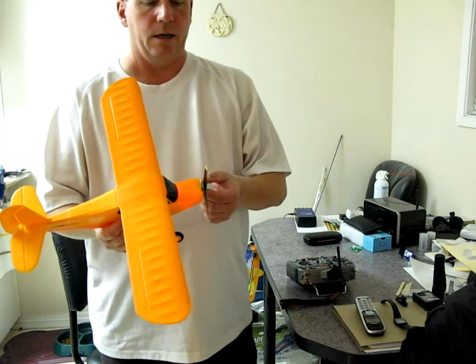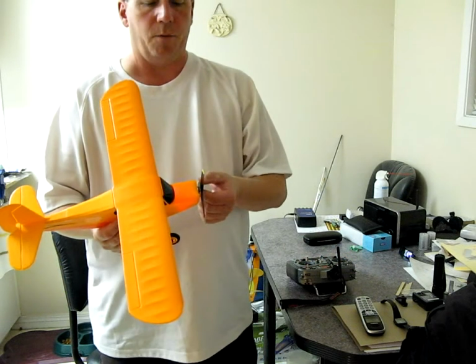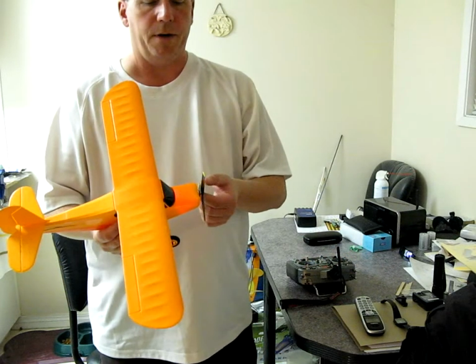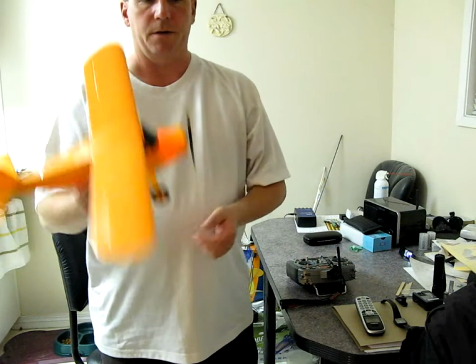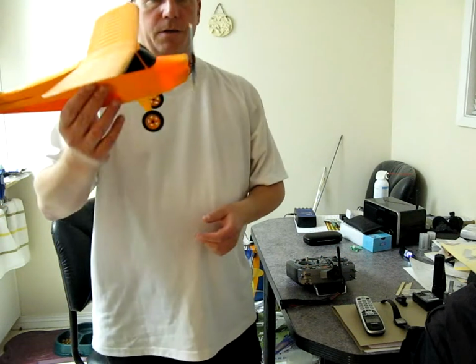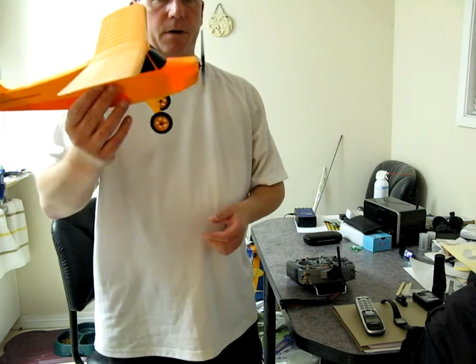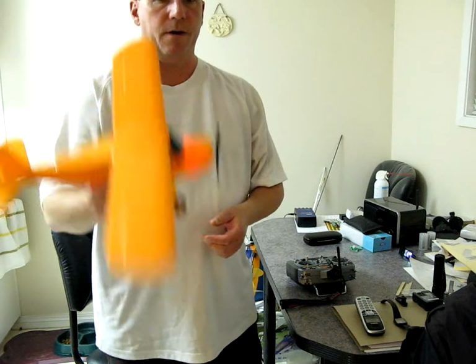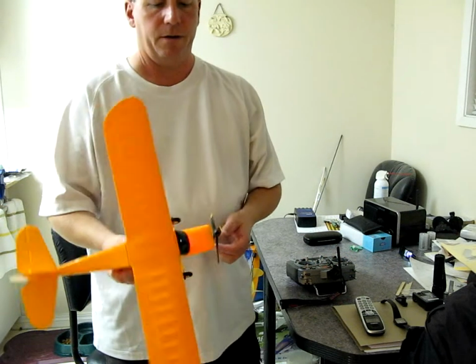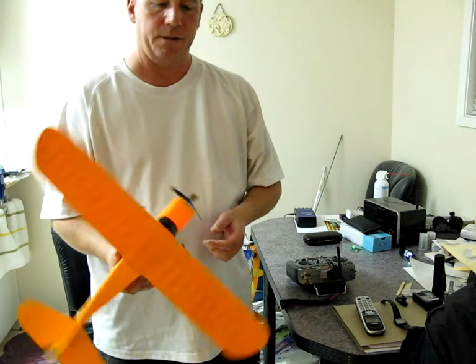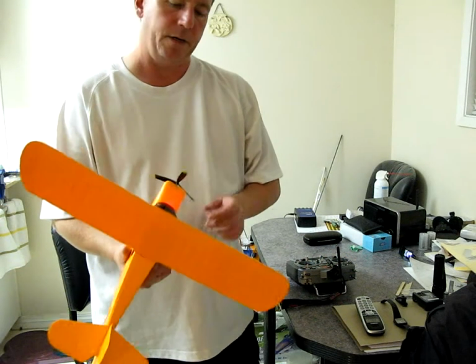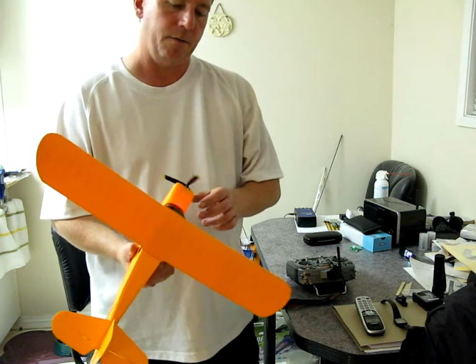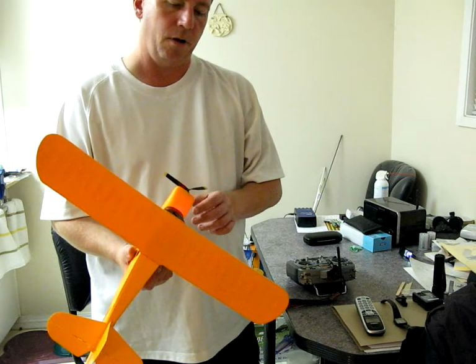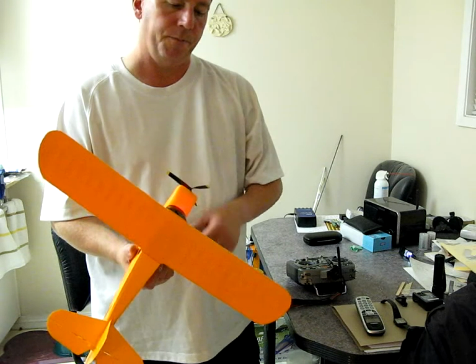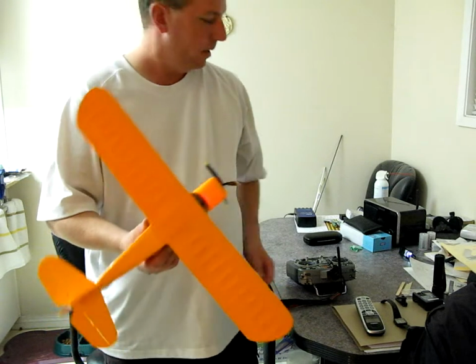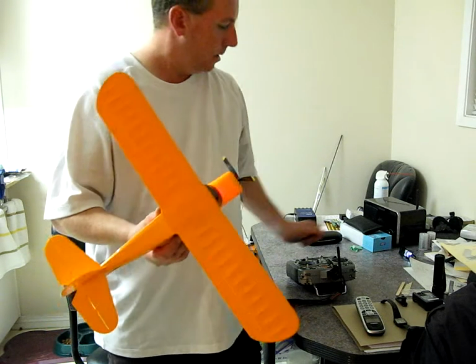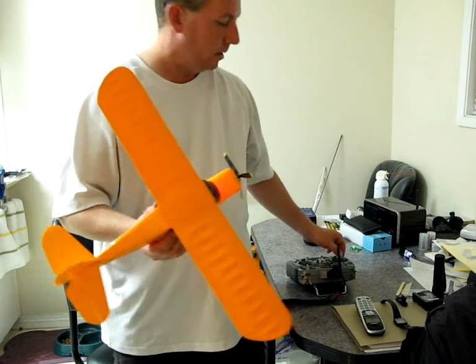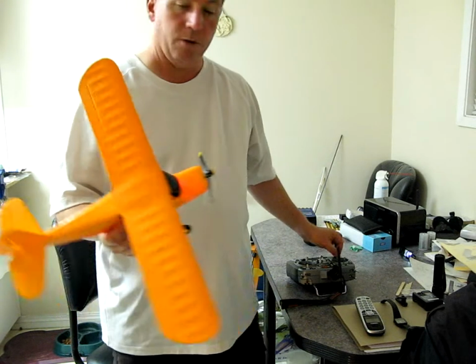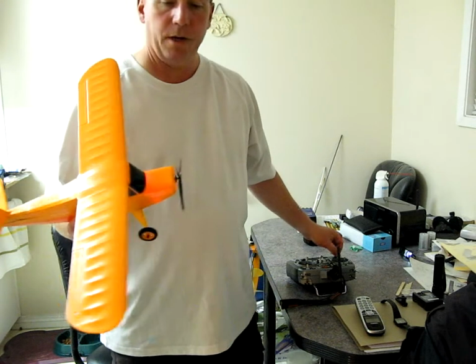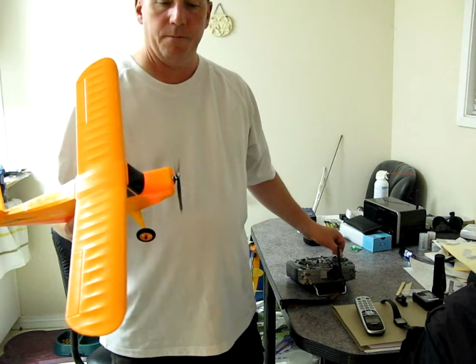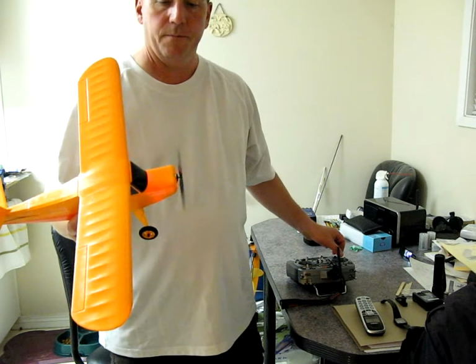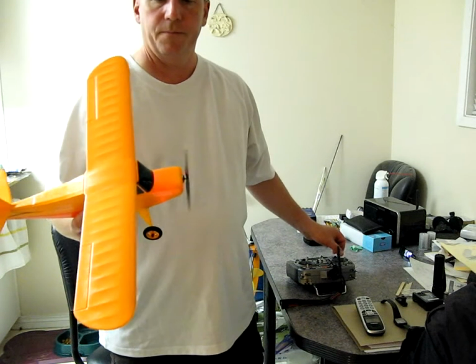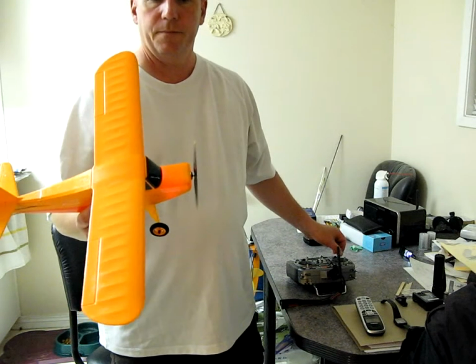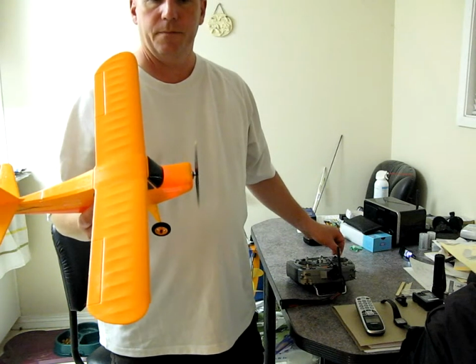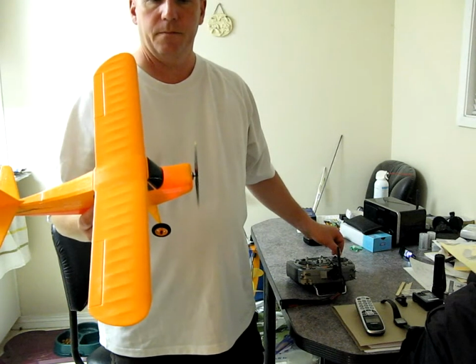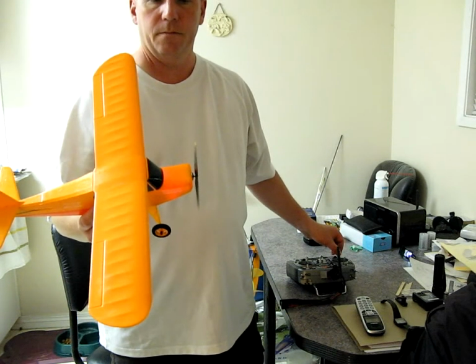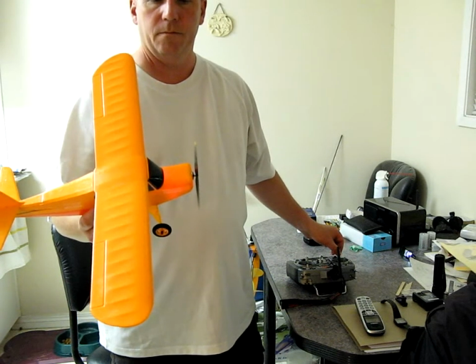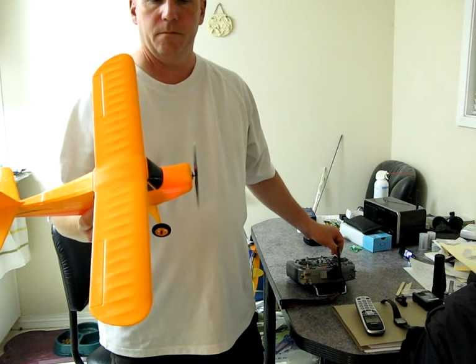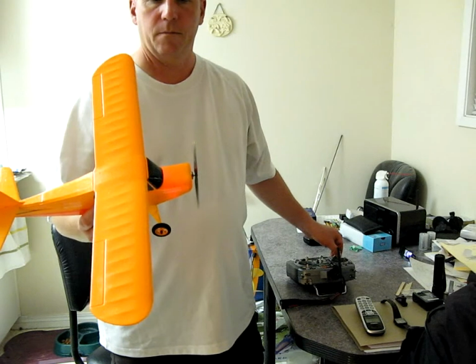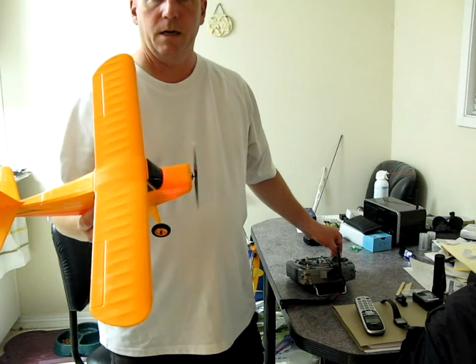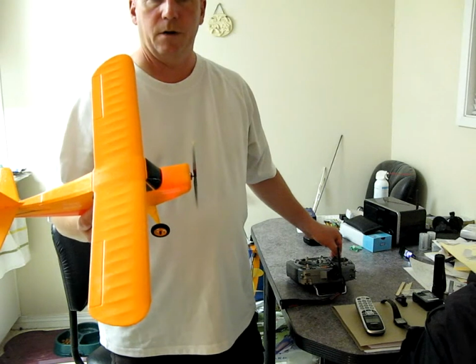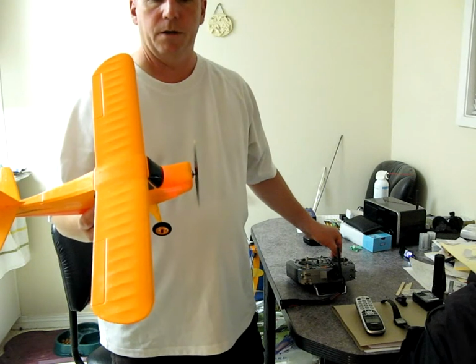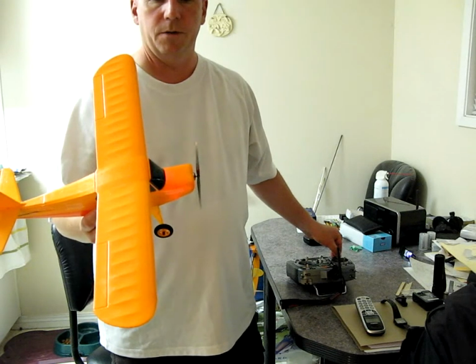The prop here is epoxy graphite on, as I've mentioned in my blog. And she goes pretty good. I can run her pretty slow too.